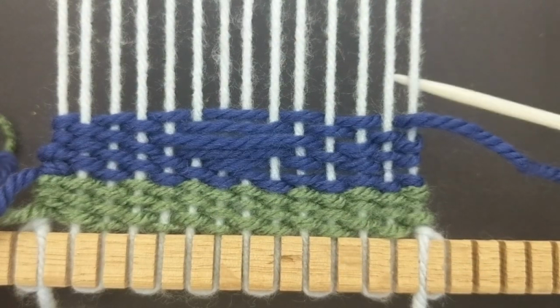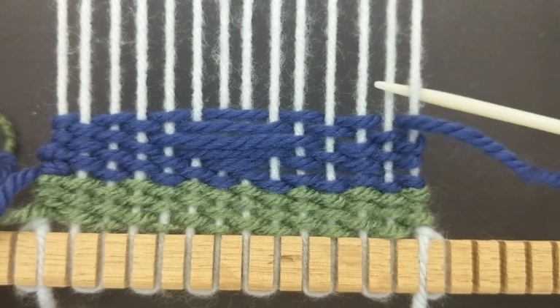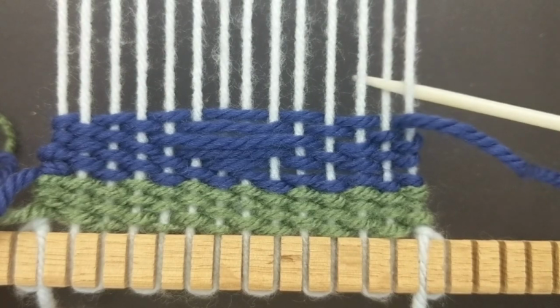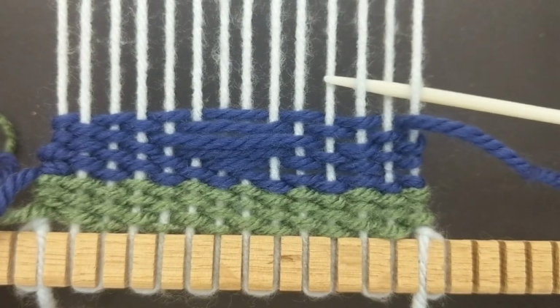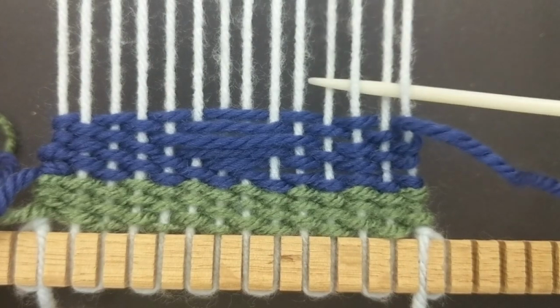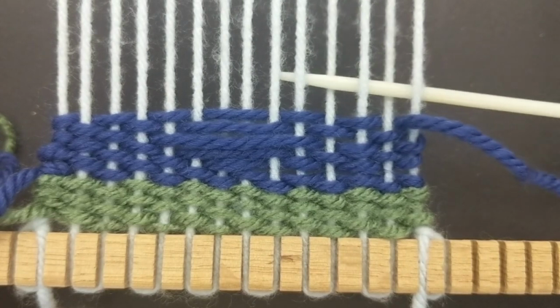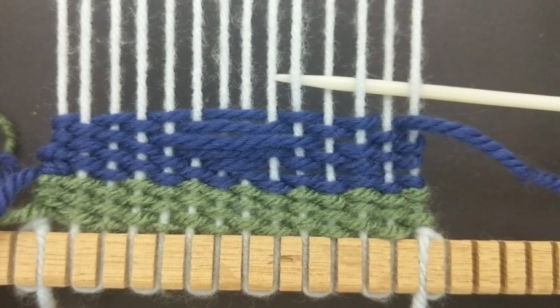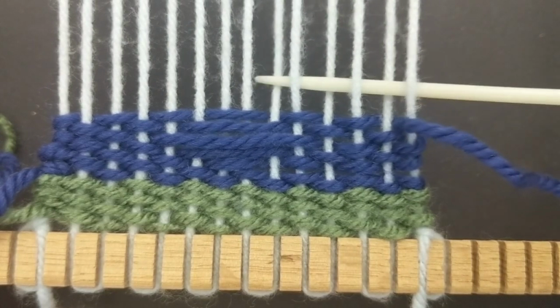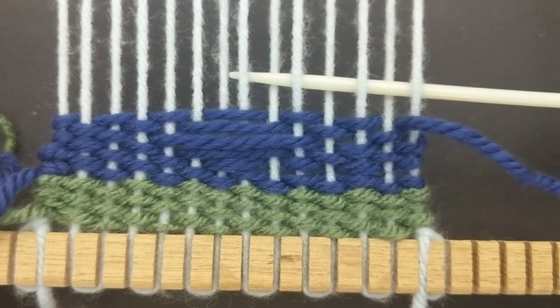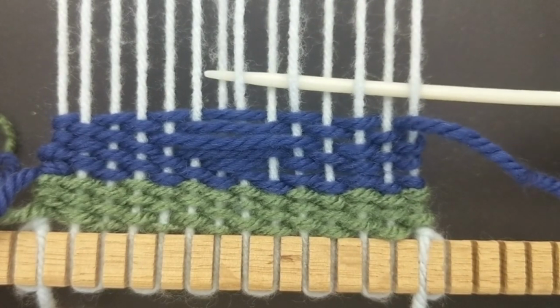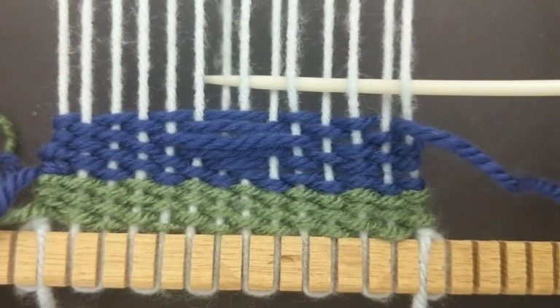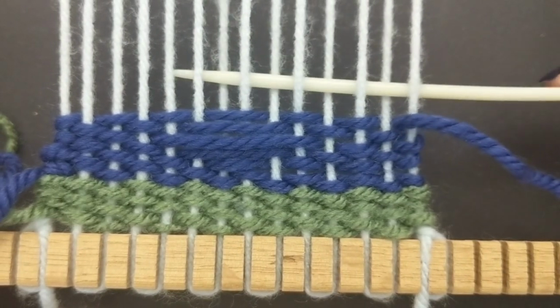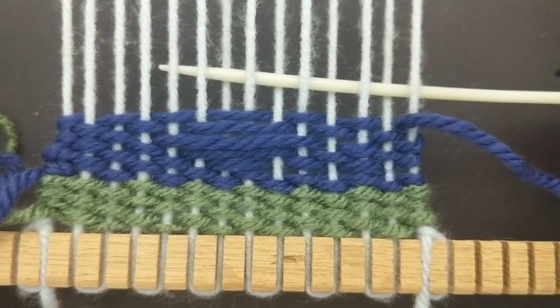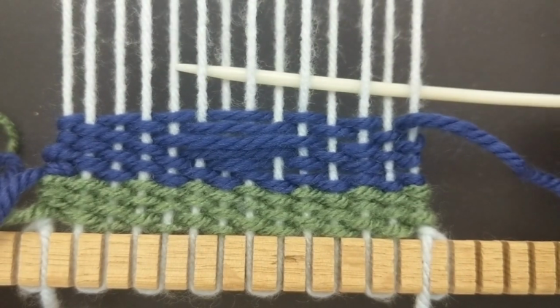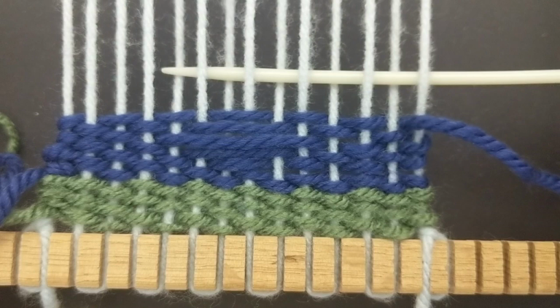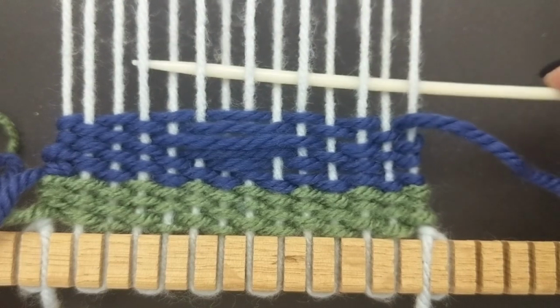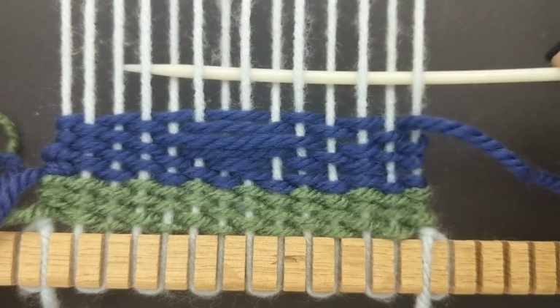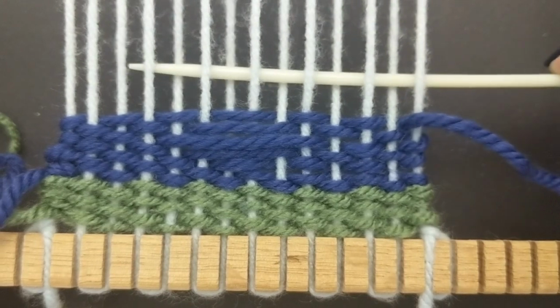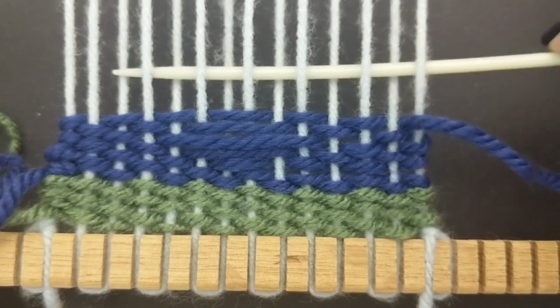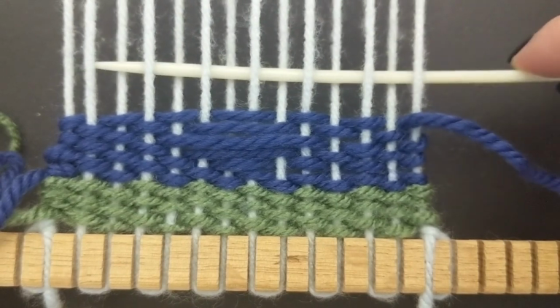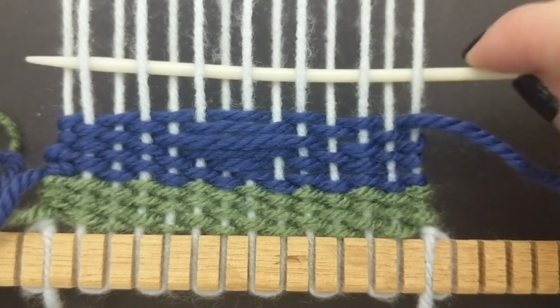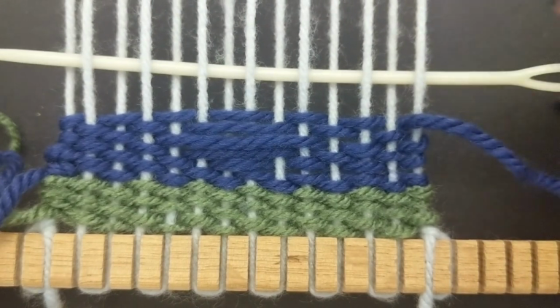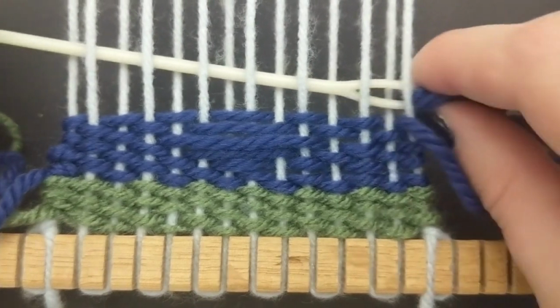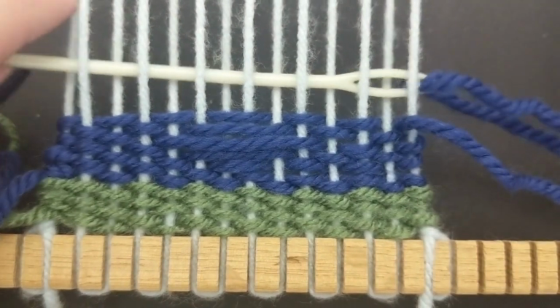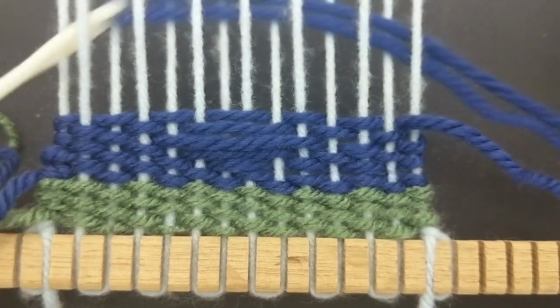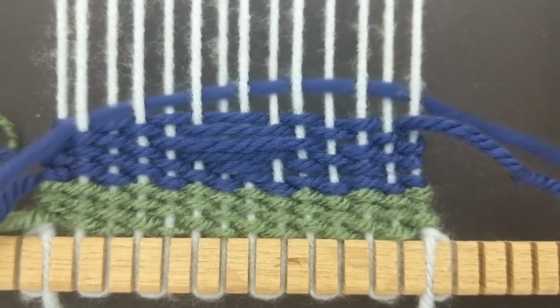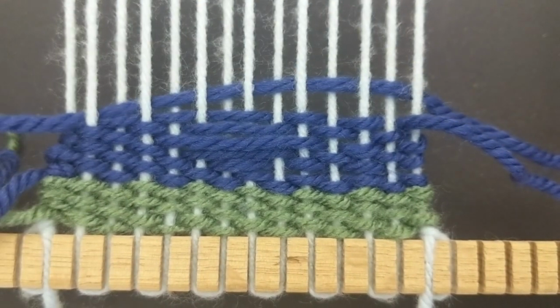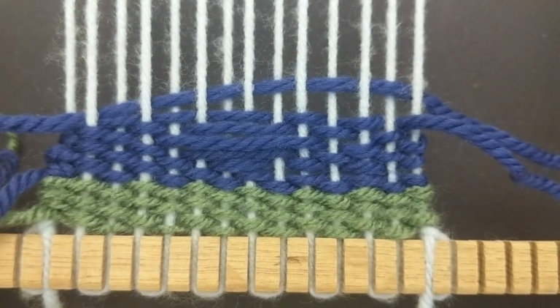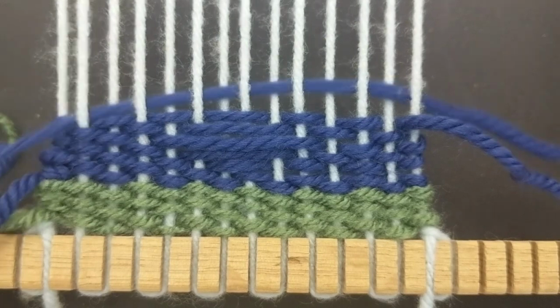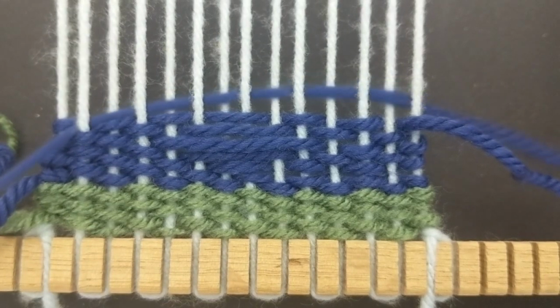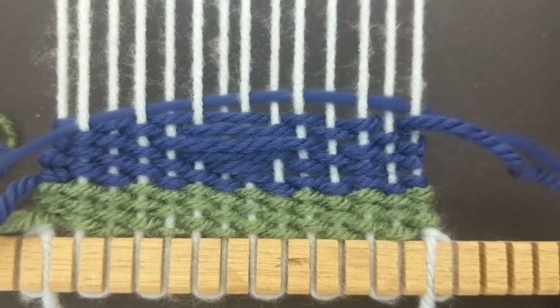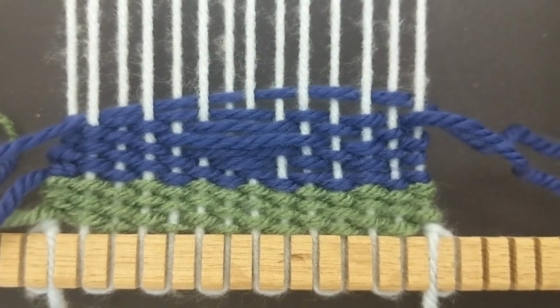Now I'm going to finish off this weave by doing two basic weave rows. You can finish it by doing as many rows as you would like.